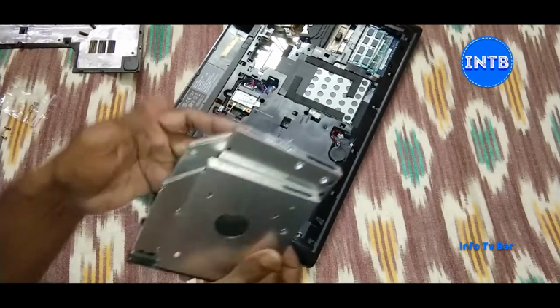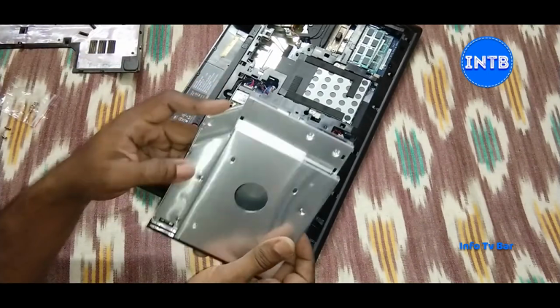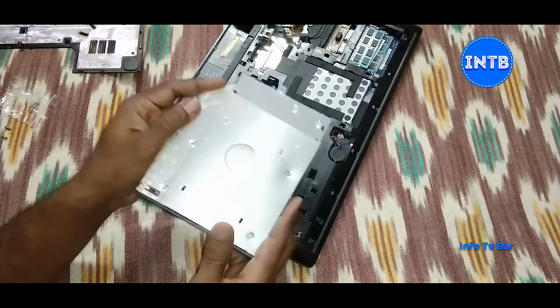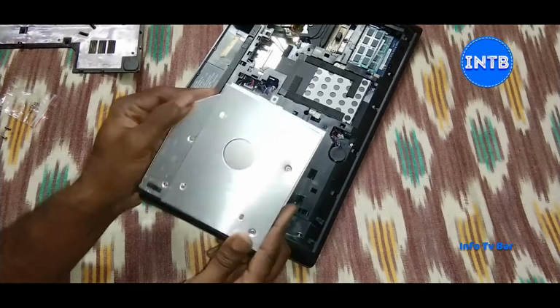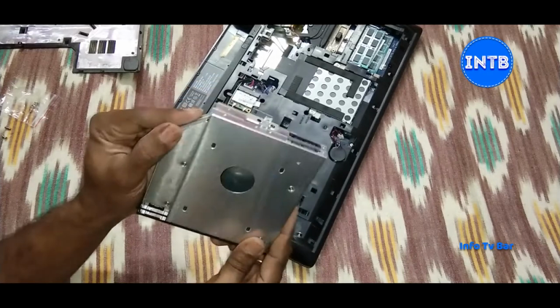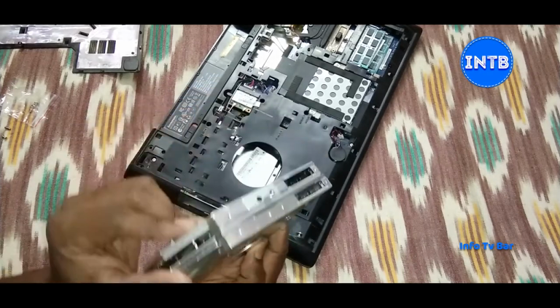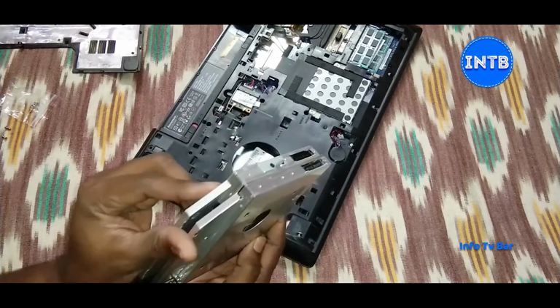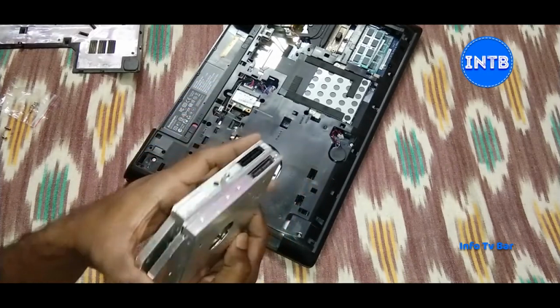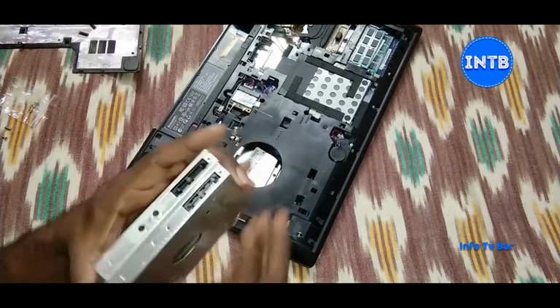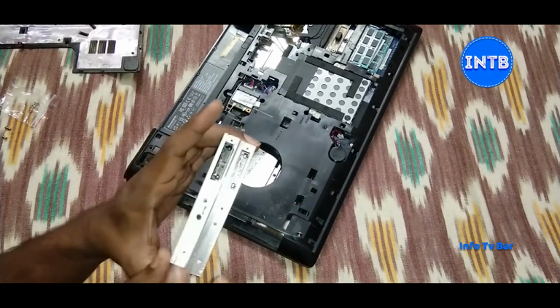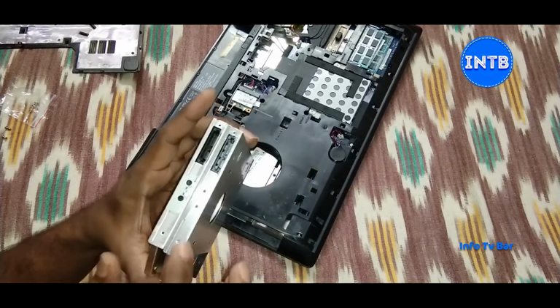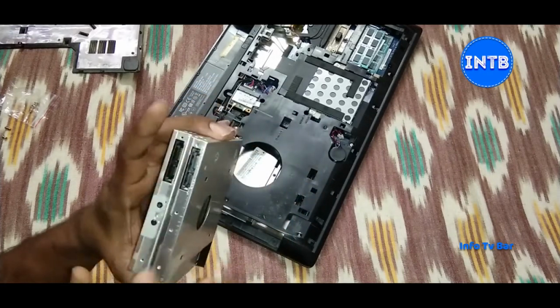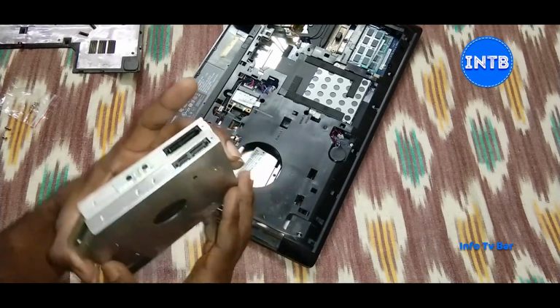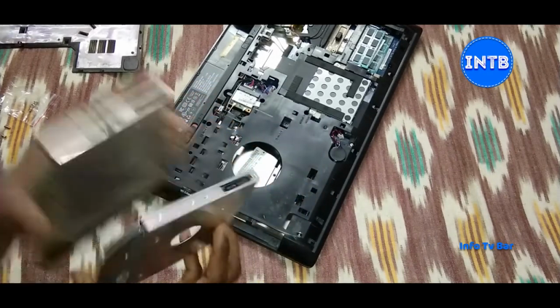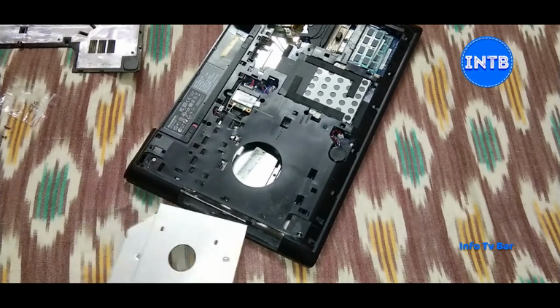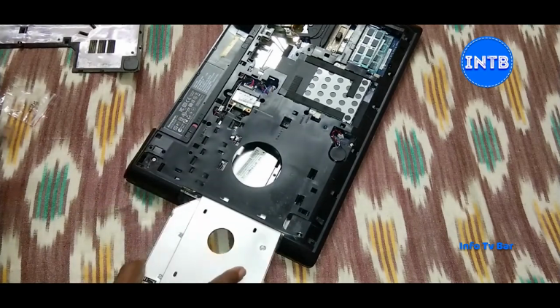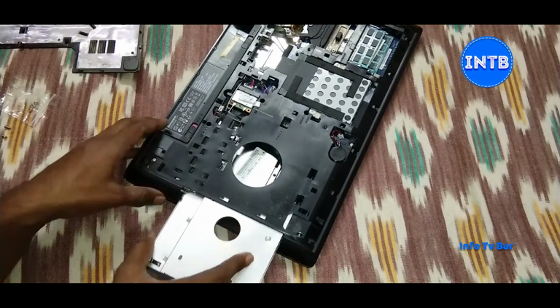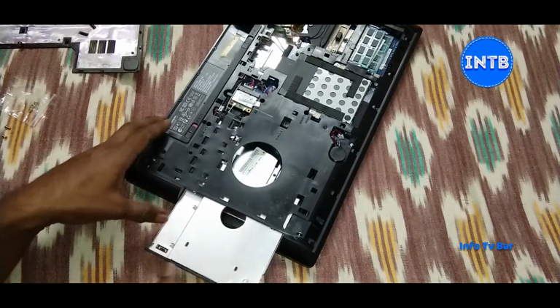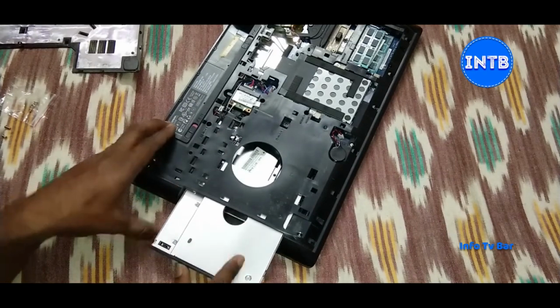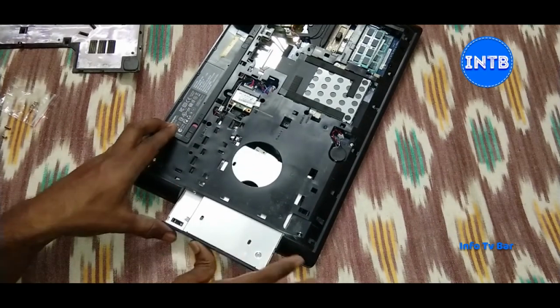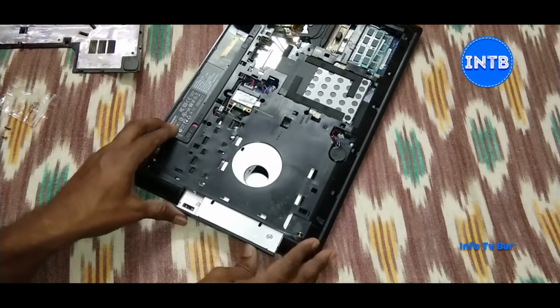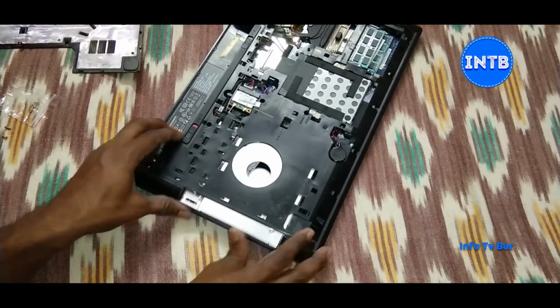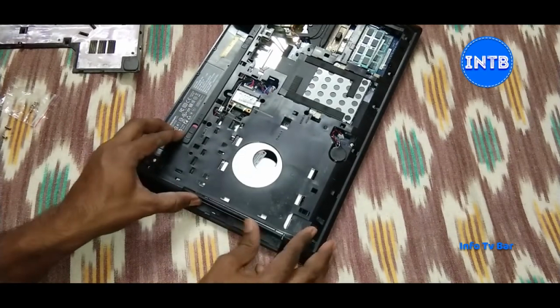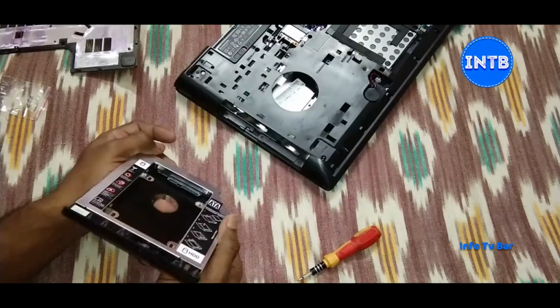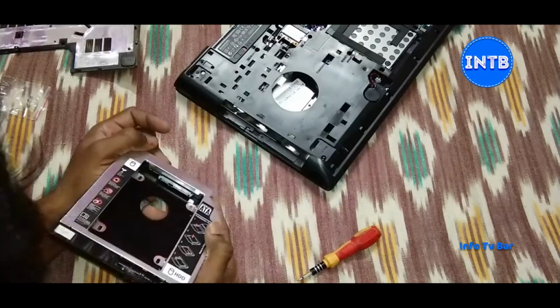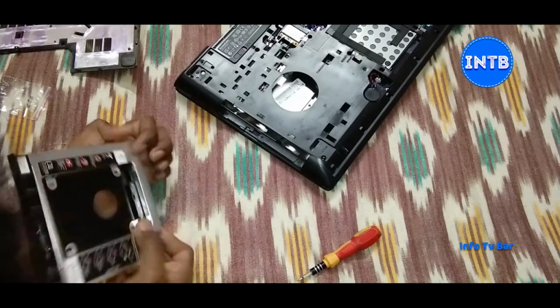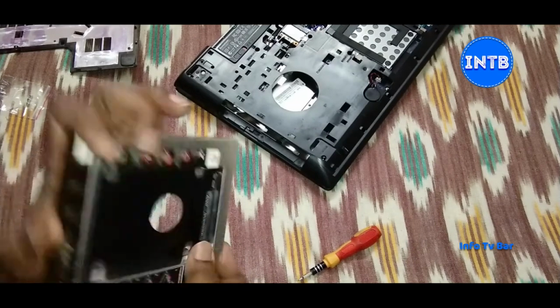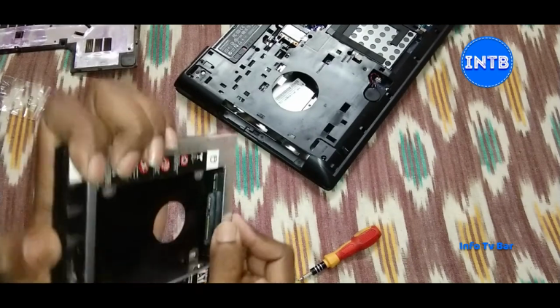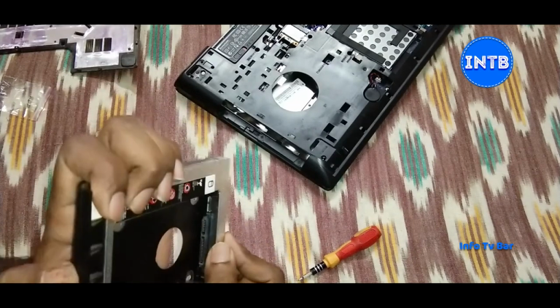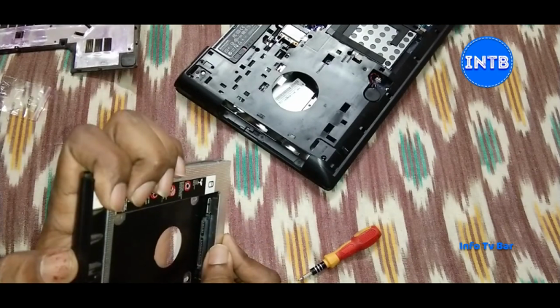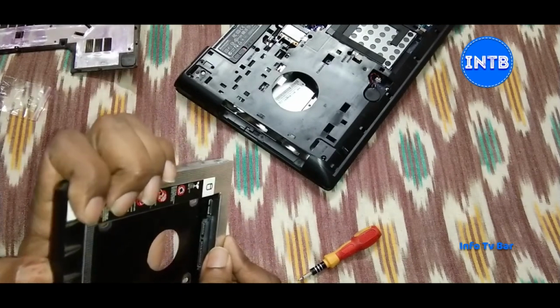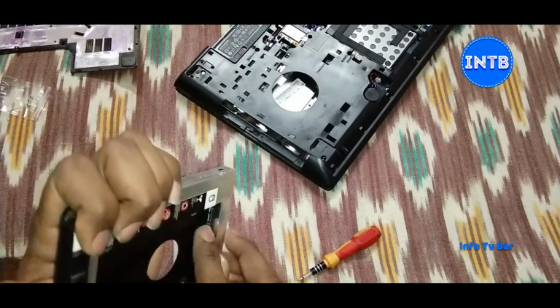First, we have to check. If you have an old DVD drive, we can order the HDD Caddy accordingly. If it is 12mm, then we have to order the 12mm HDD Caddy.